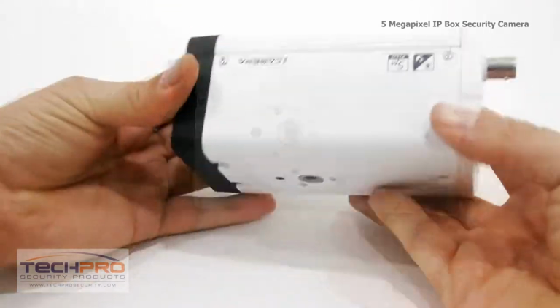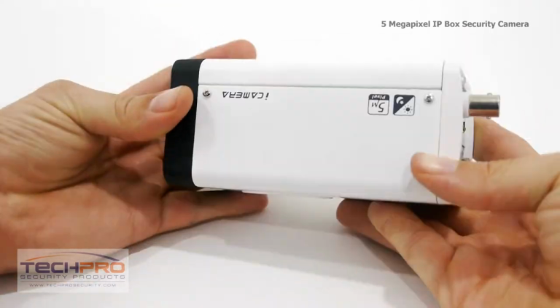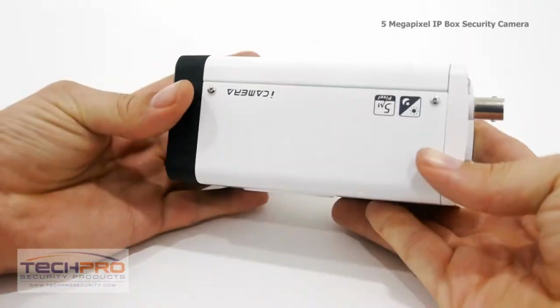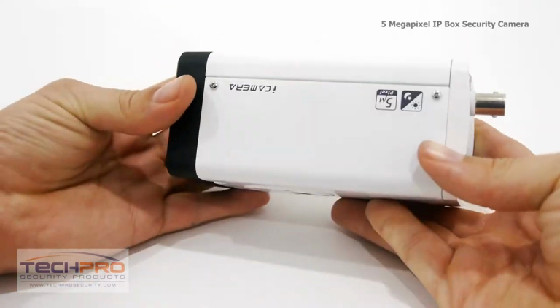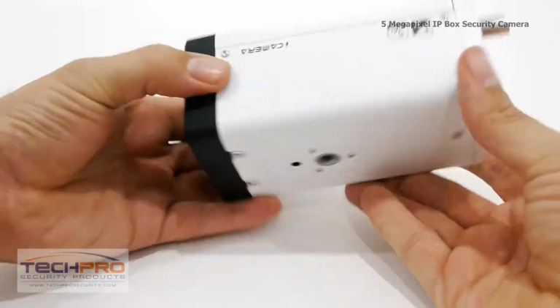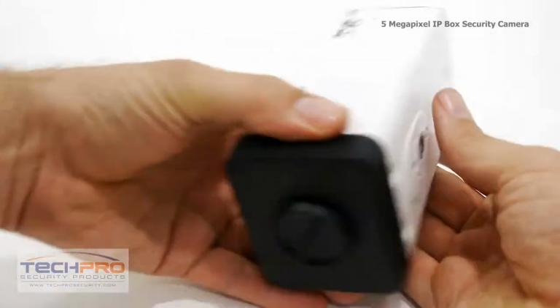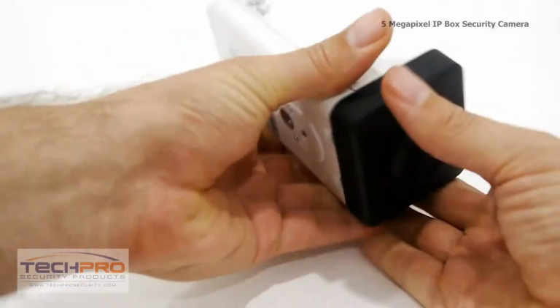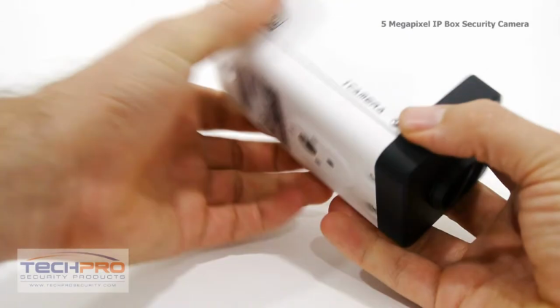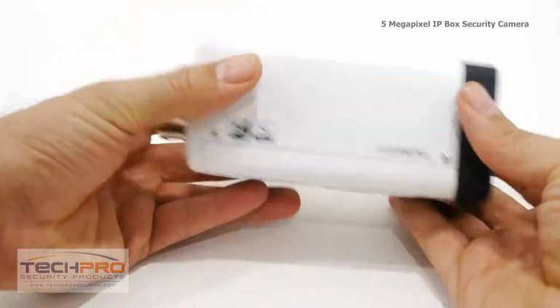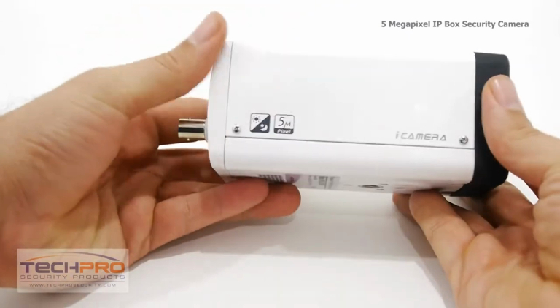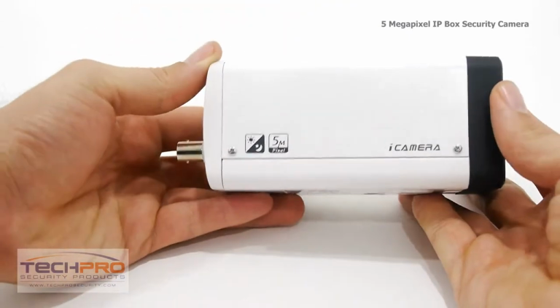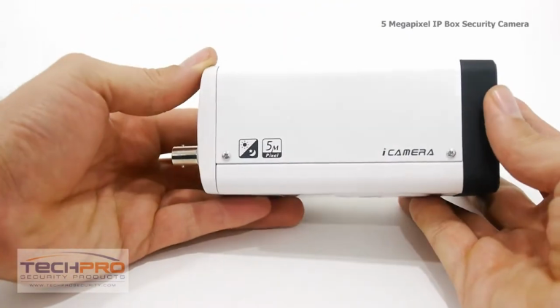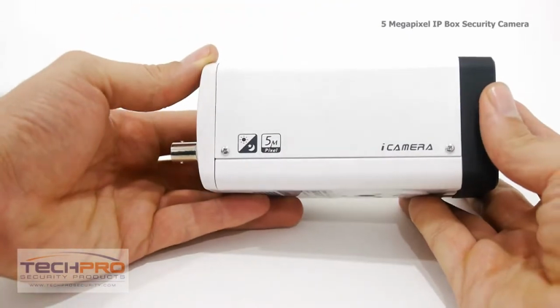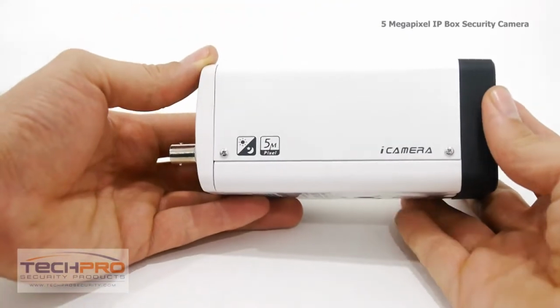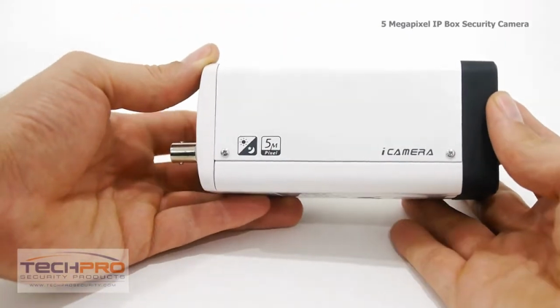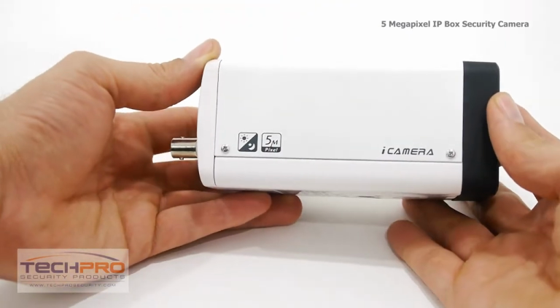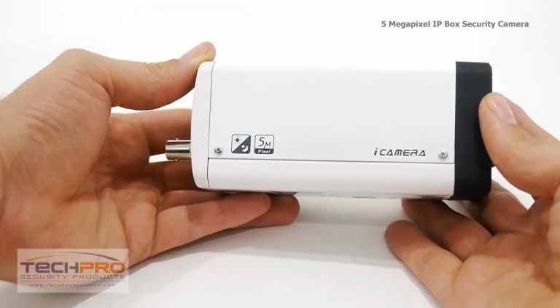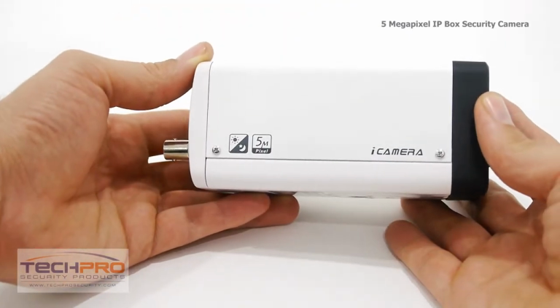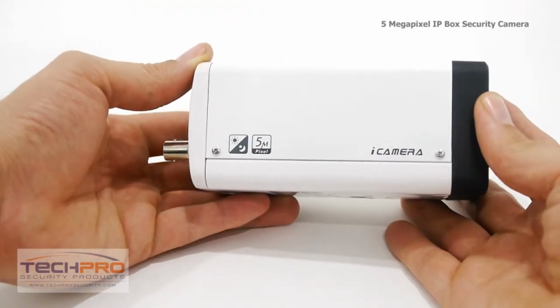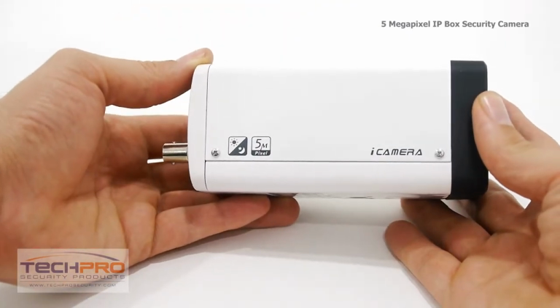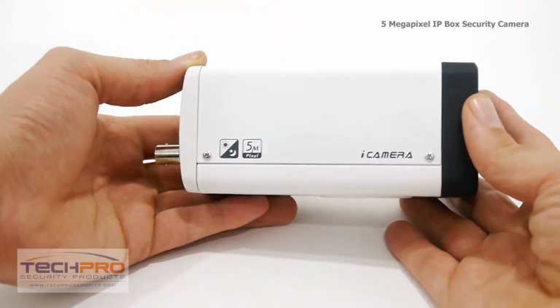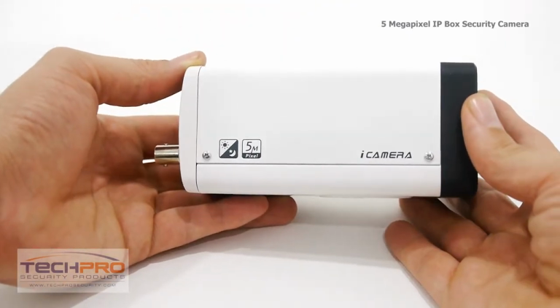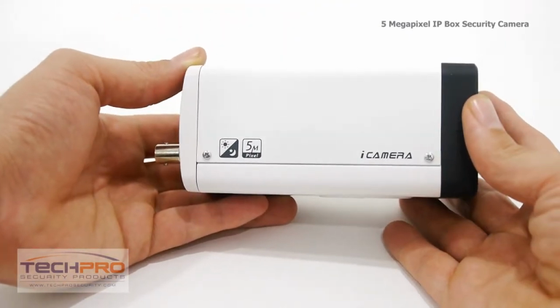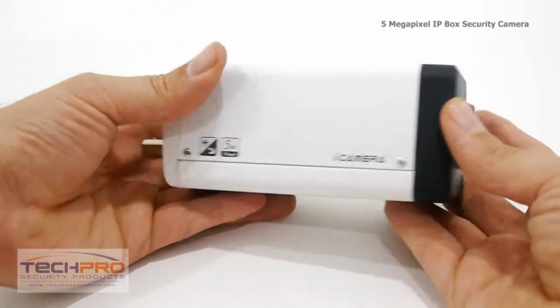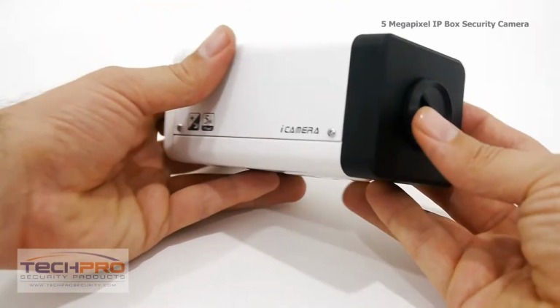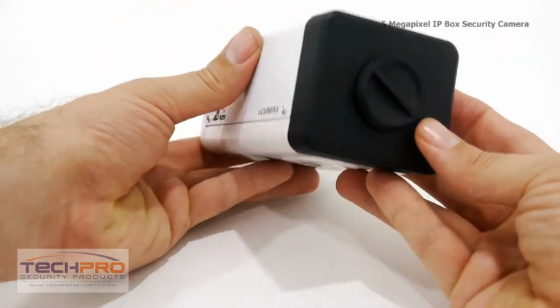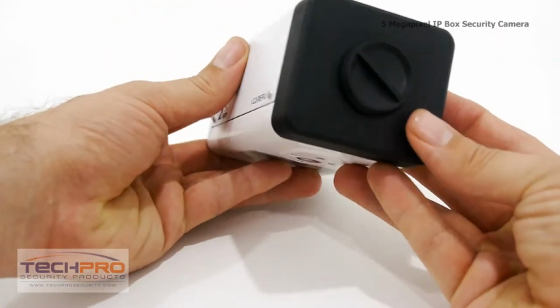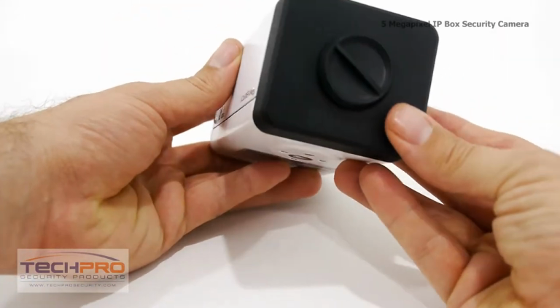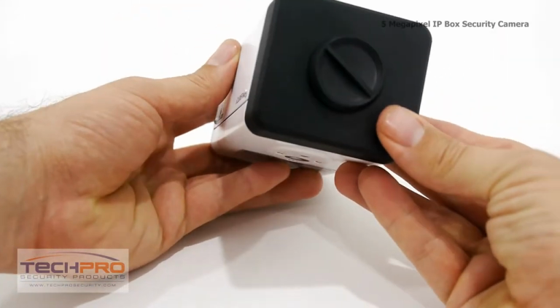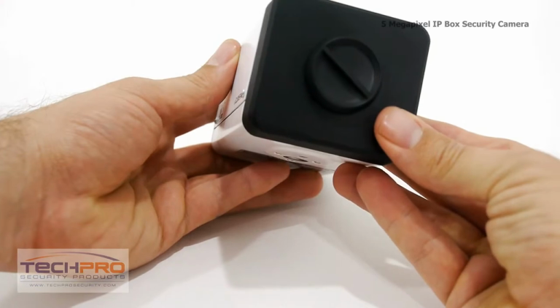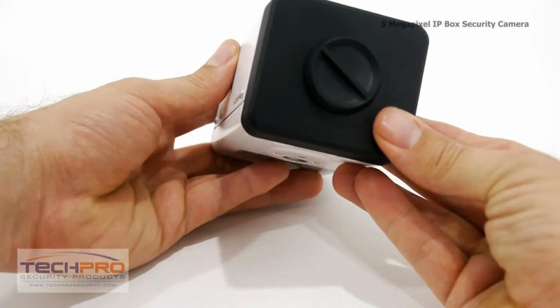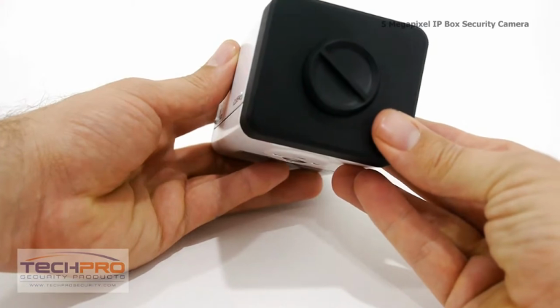It supports four privacy mask areas, which allow you to mask out areas that would trigger motion detection, such as trees, wind, and moving clouds.